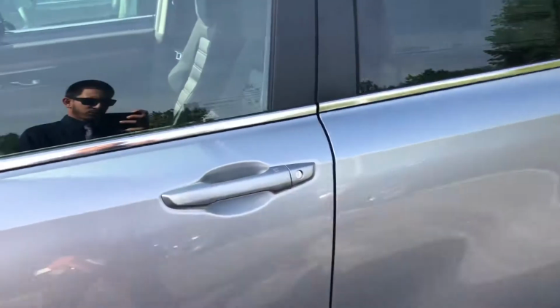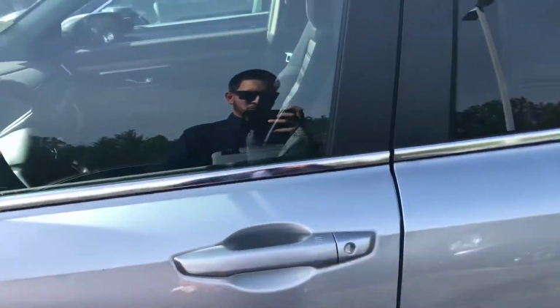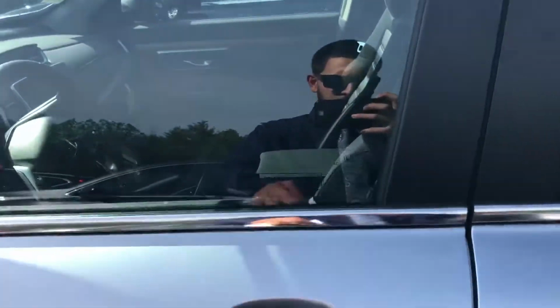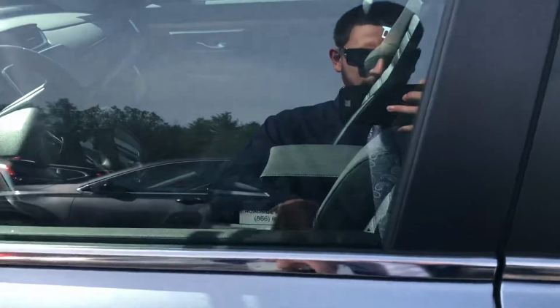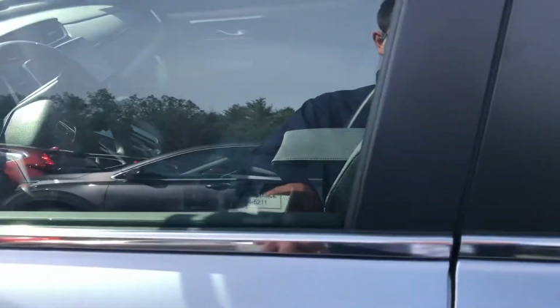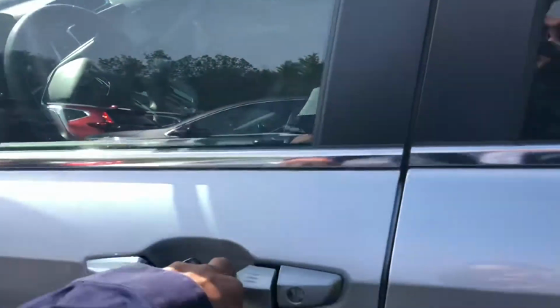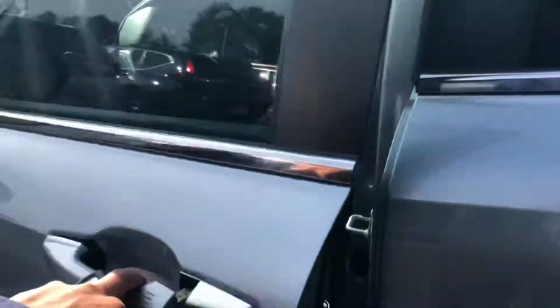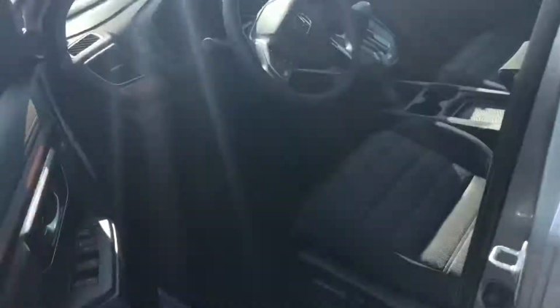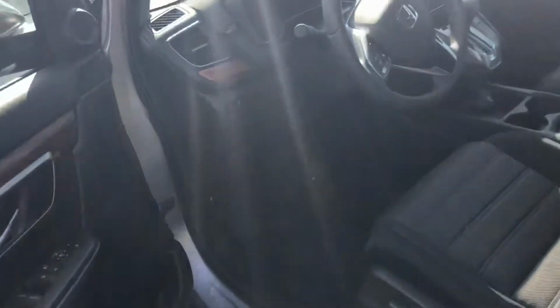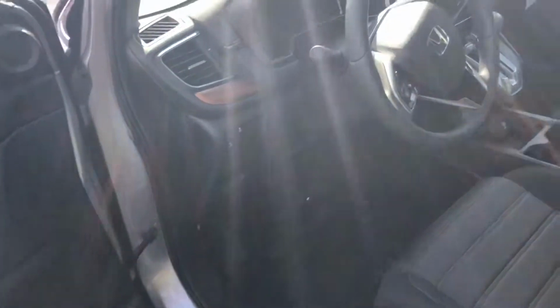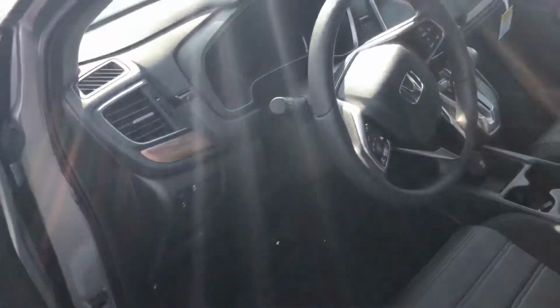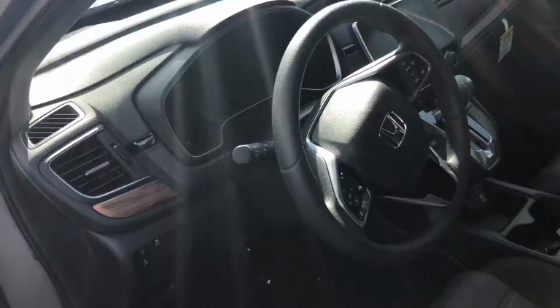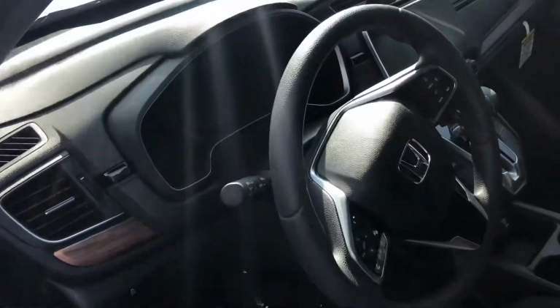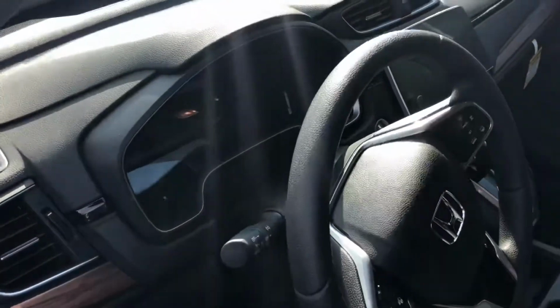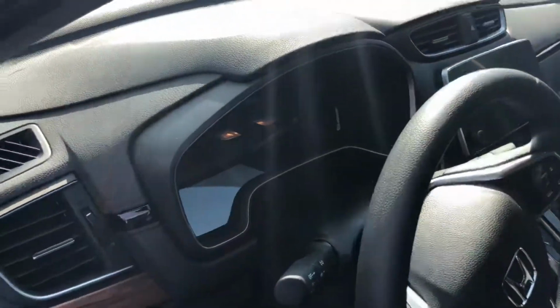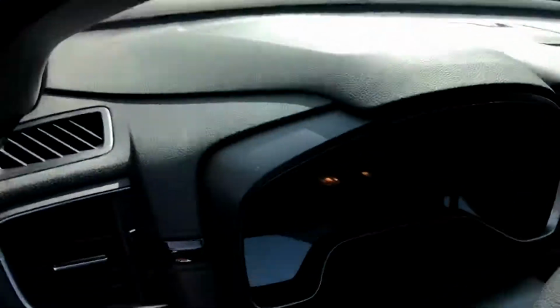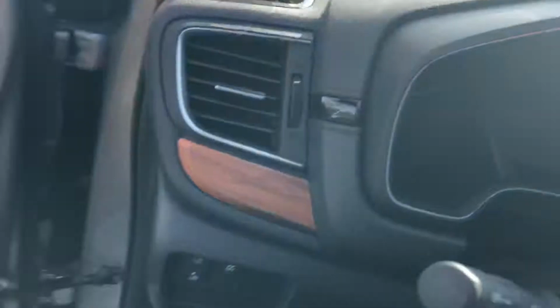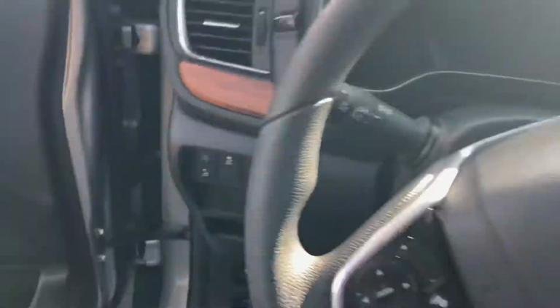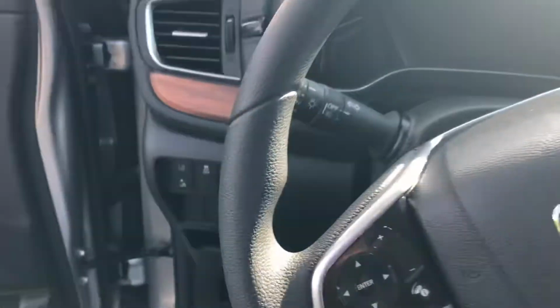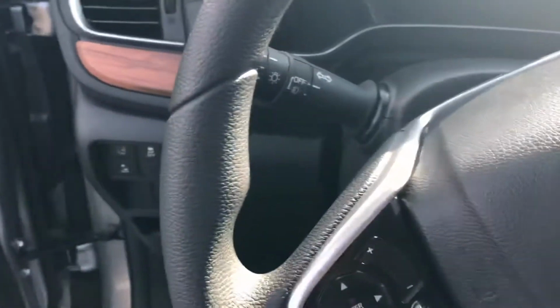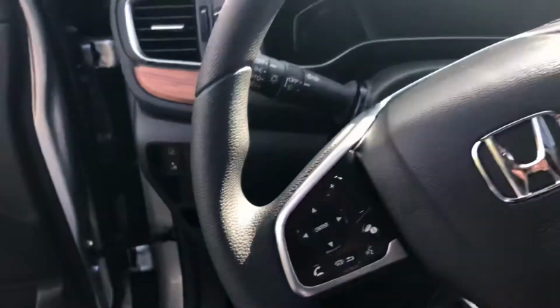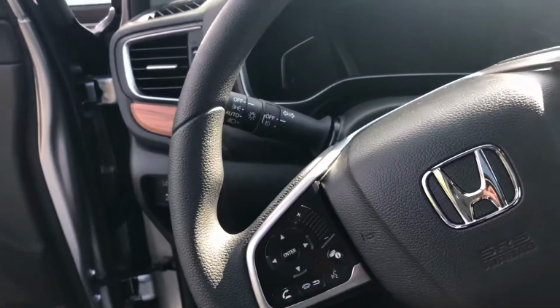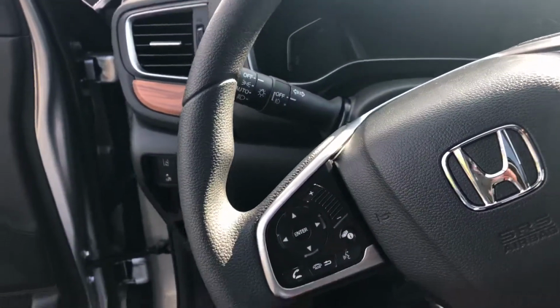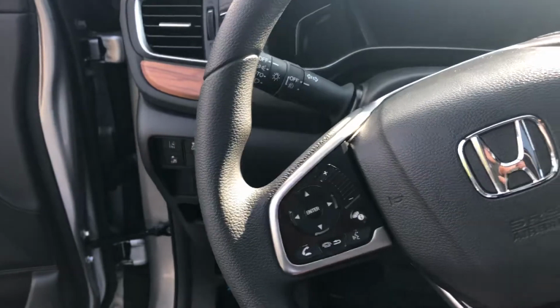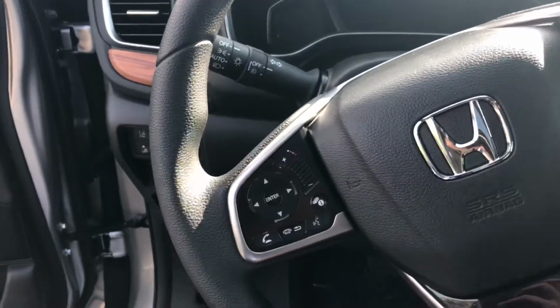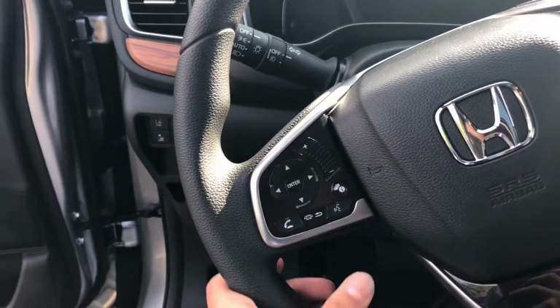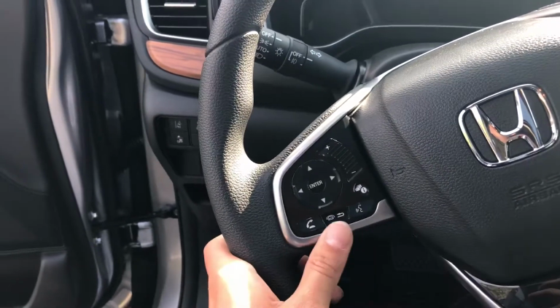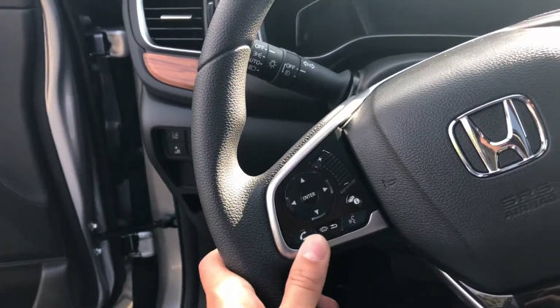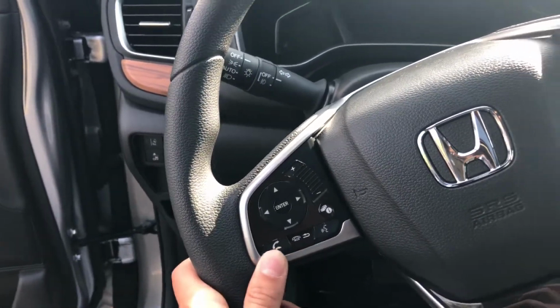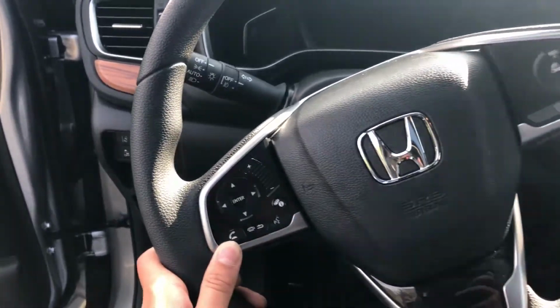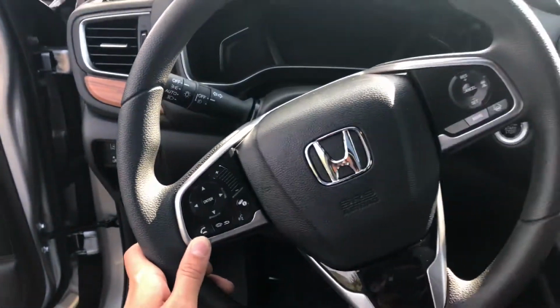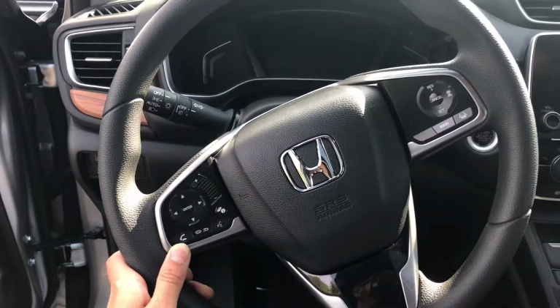So you have Smart Key Entry. Alright, so I'm going to give you a quick introduction of some of these features. You have your voice commands right here on the steering wheel.